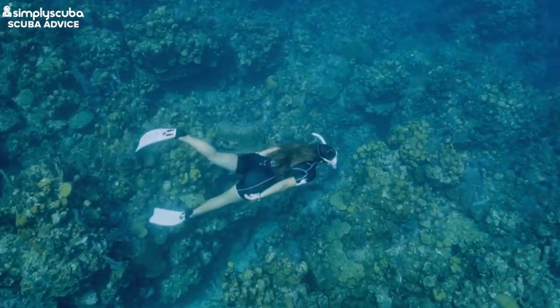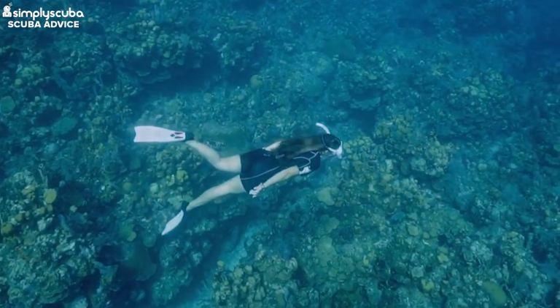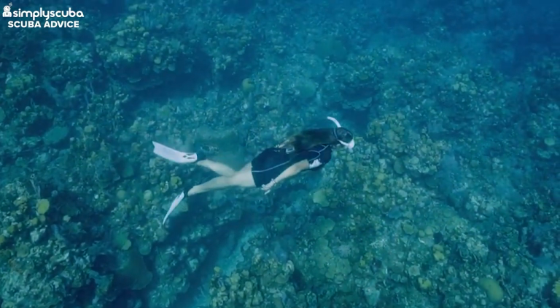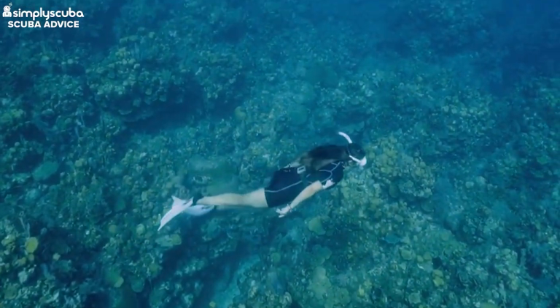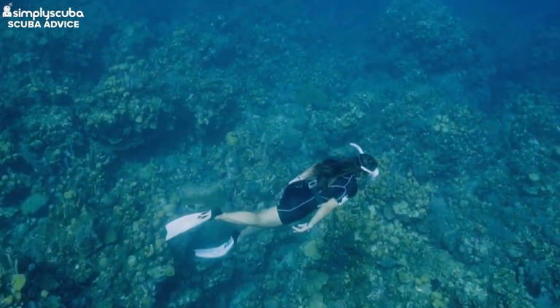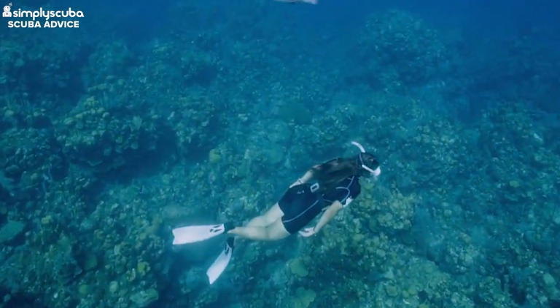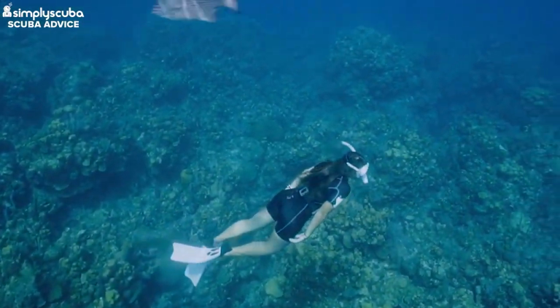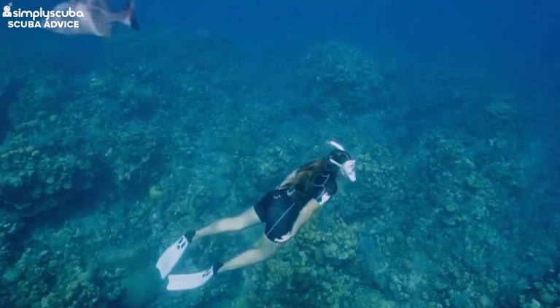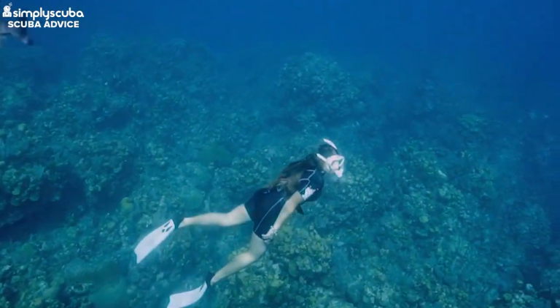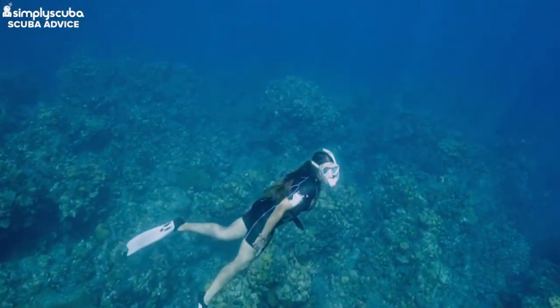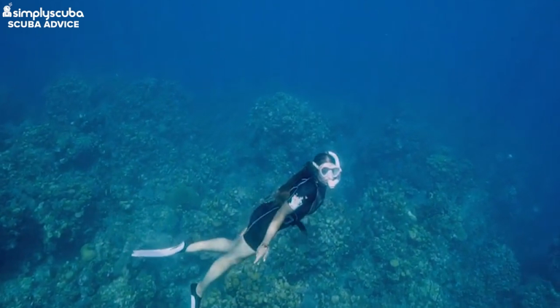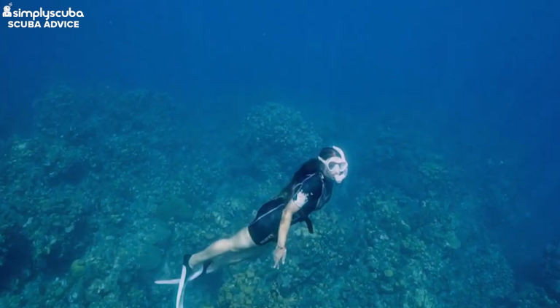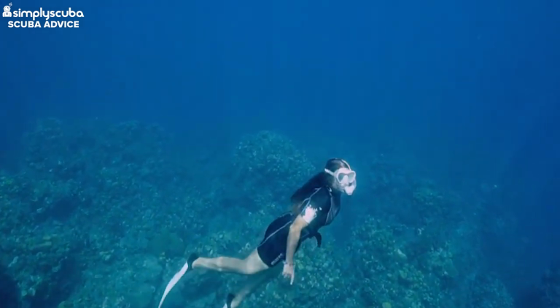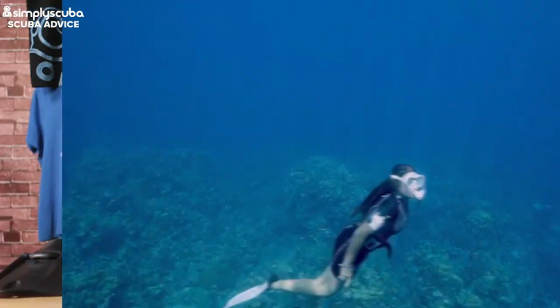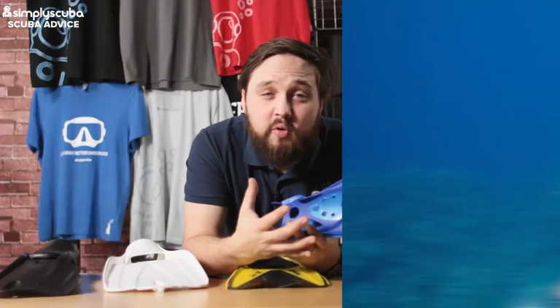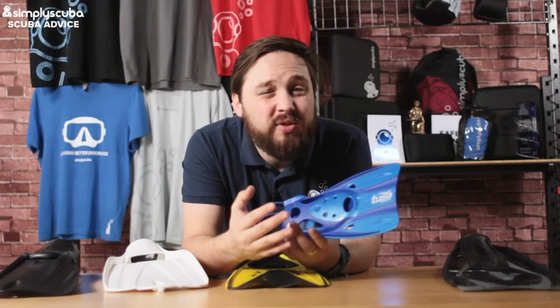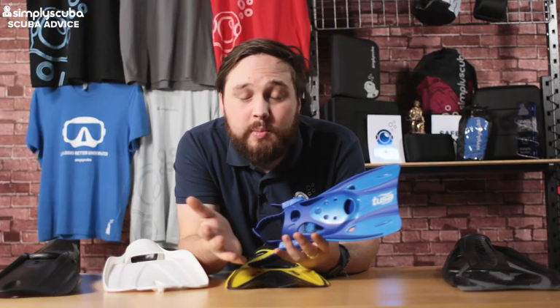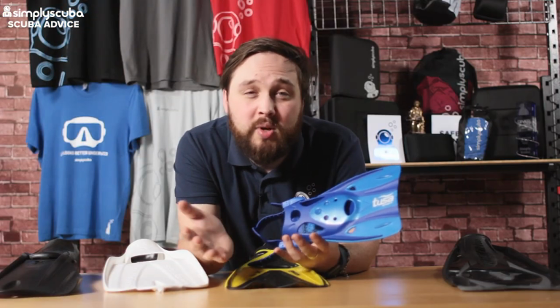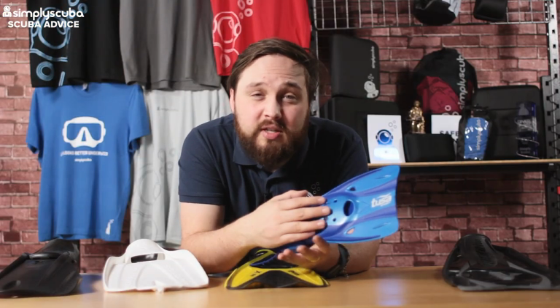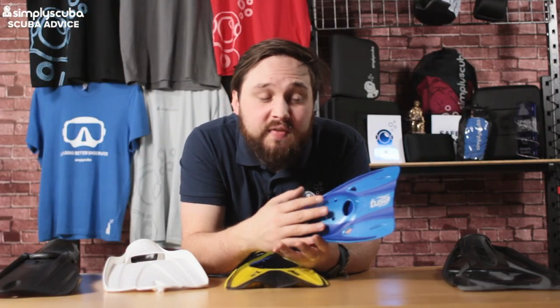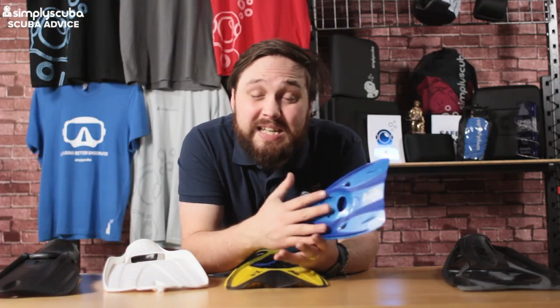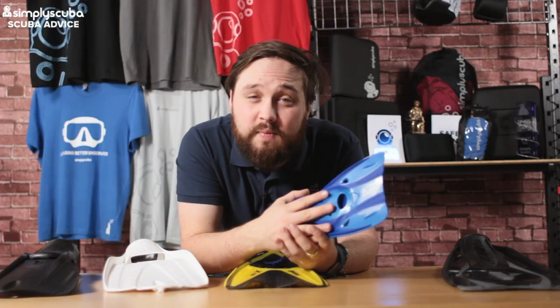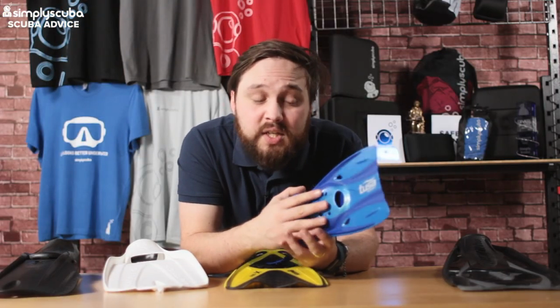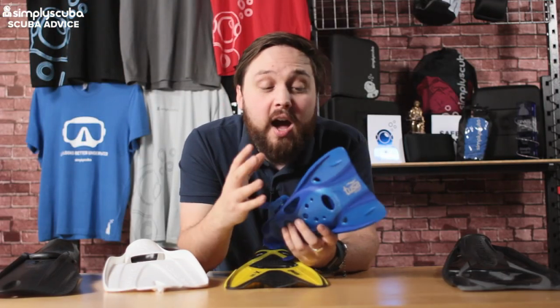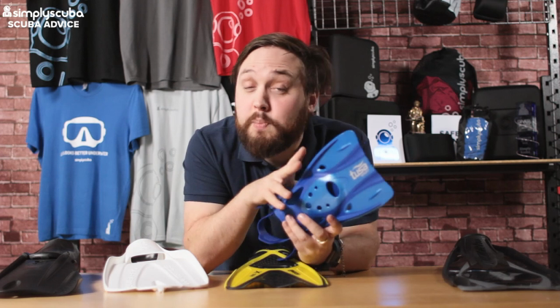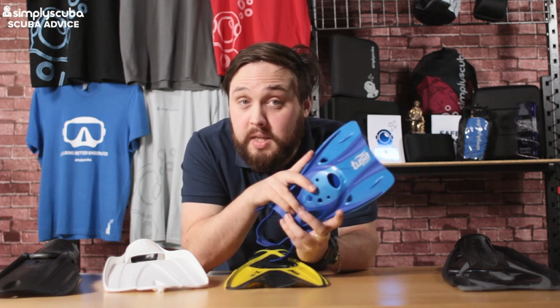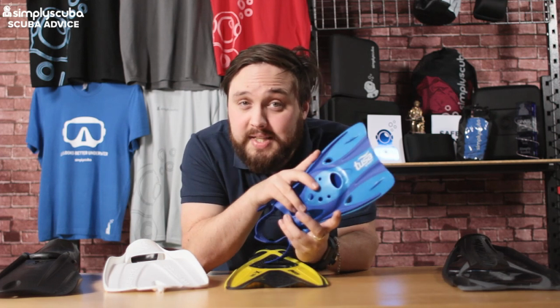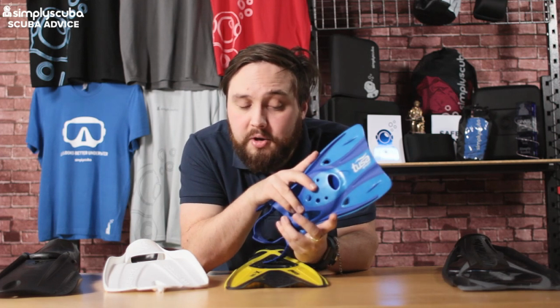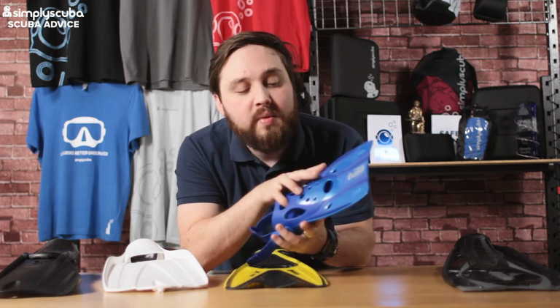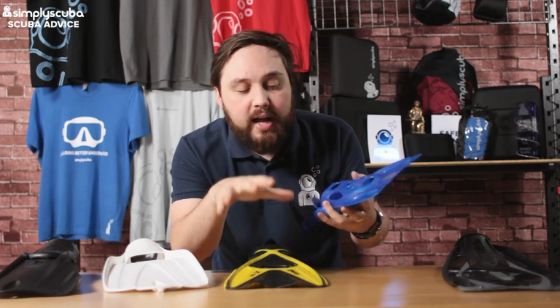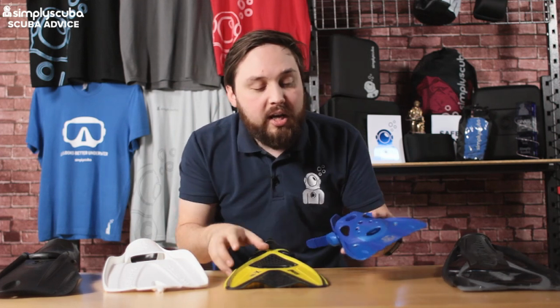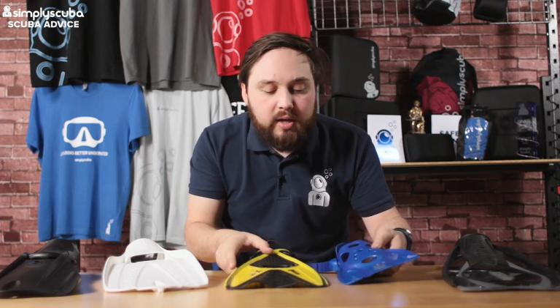The tradeoff is that a shorter fin is more comfortable but gives you less propulsion than a full-length fin. It's a great way to ease into longer snorkeling fins, and if you don't need a great deal of performance — for example, just cruising around a reef looking at fish — this might be the way to go.